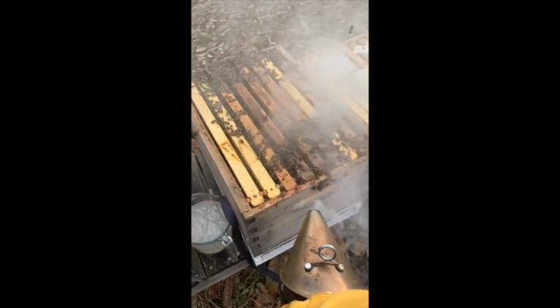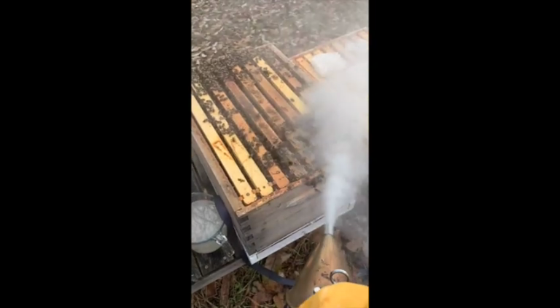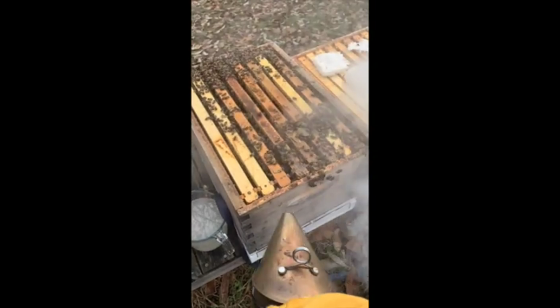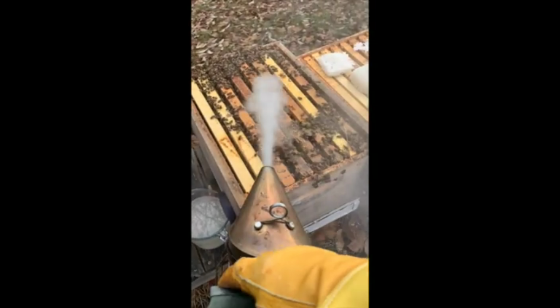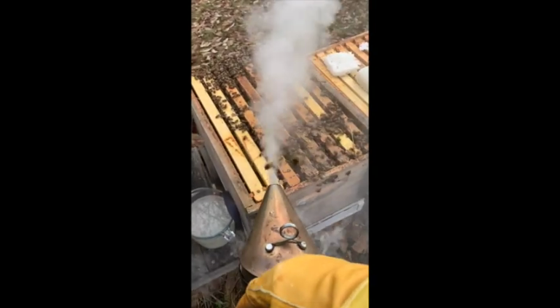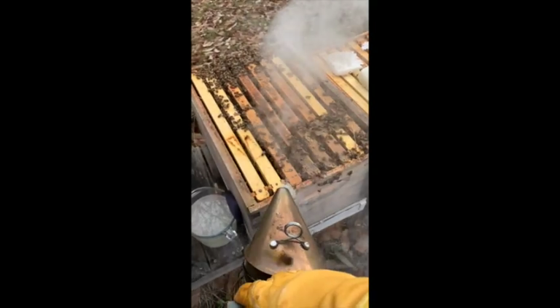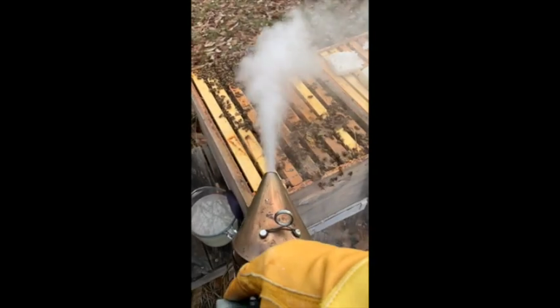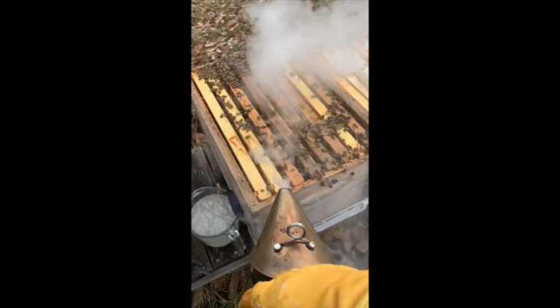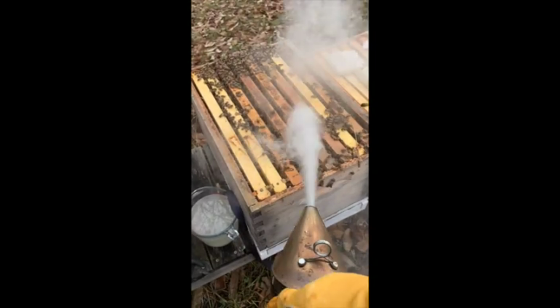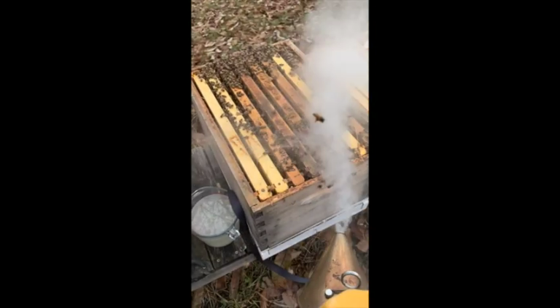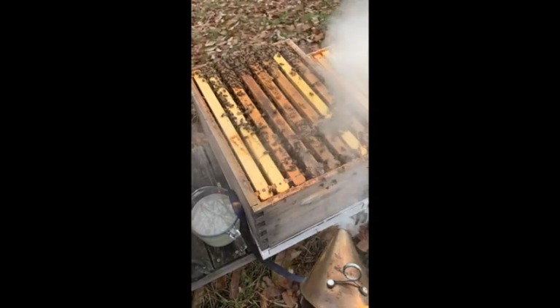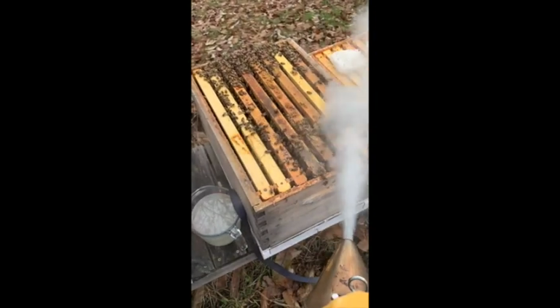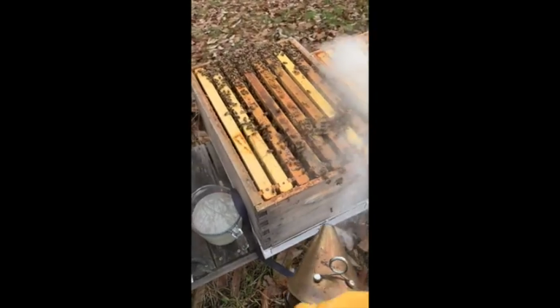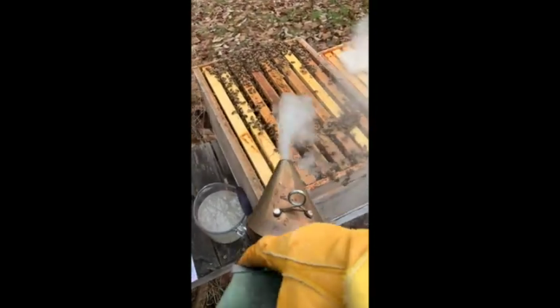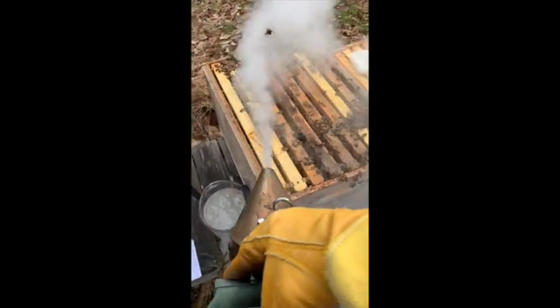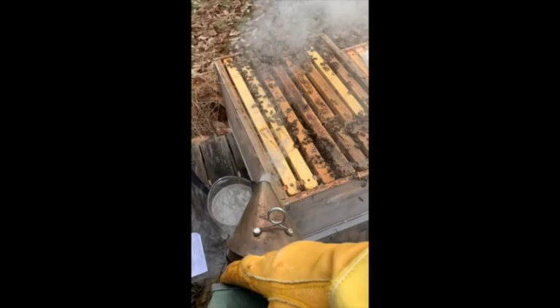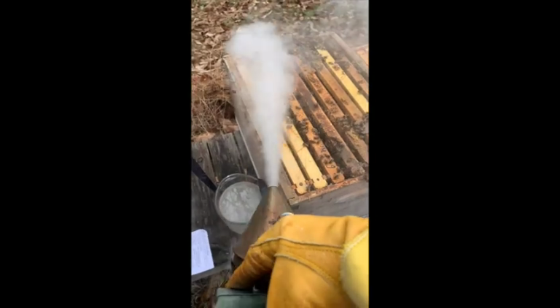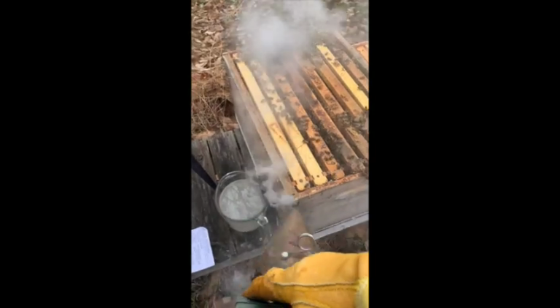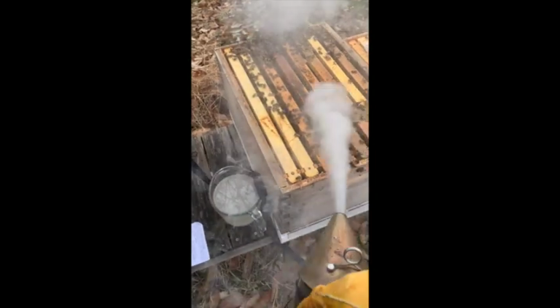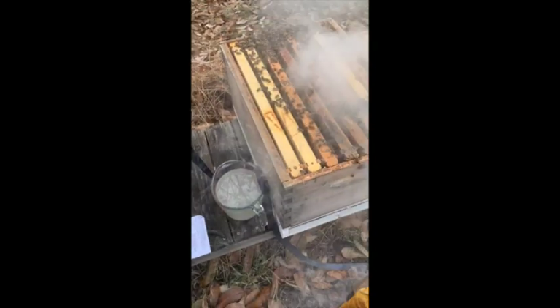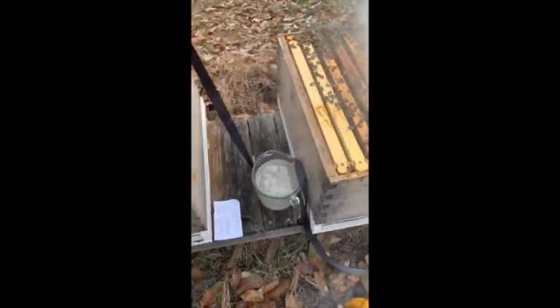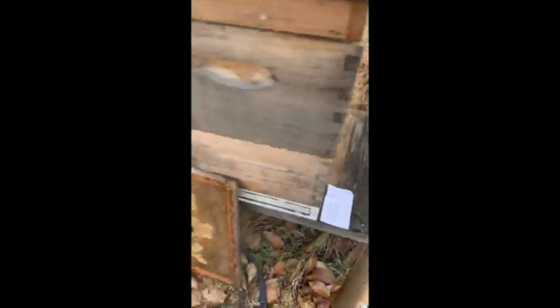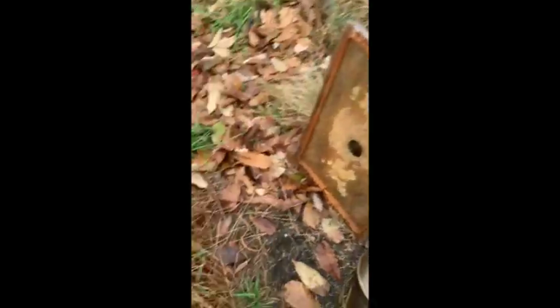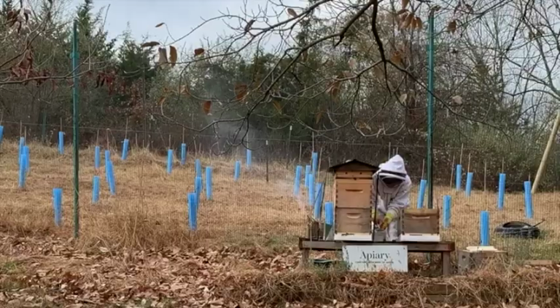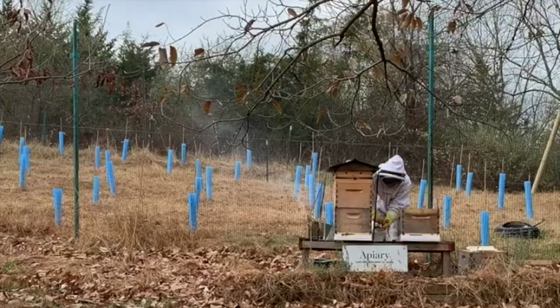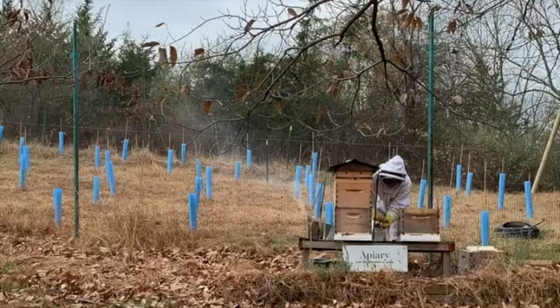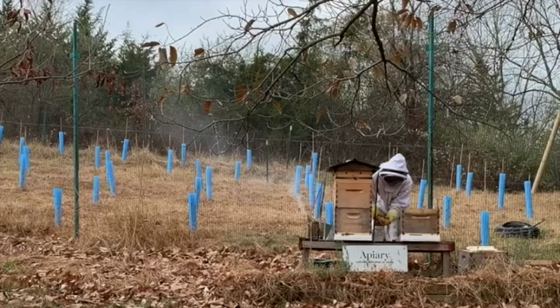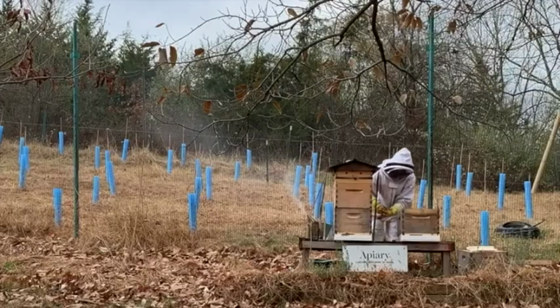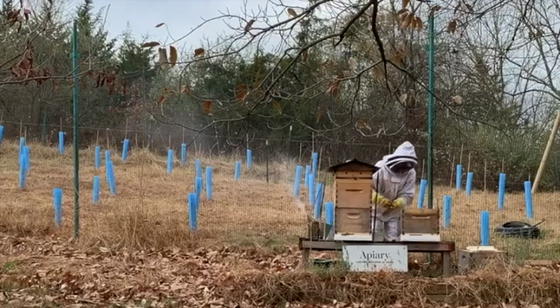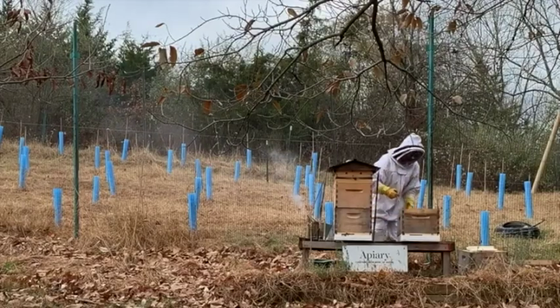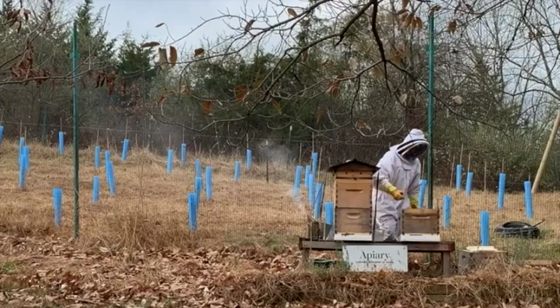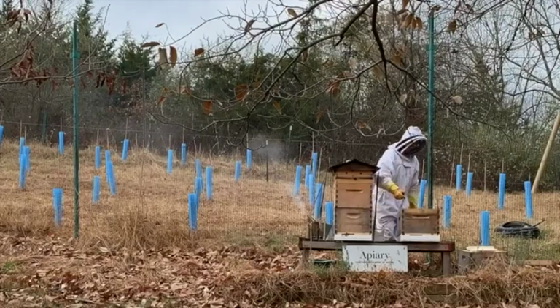Note that your honeybees may be more aggressive than normal. They are all in the hive at this point because it's cold and they are very protective of their resources, so be sure to suit up.